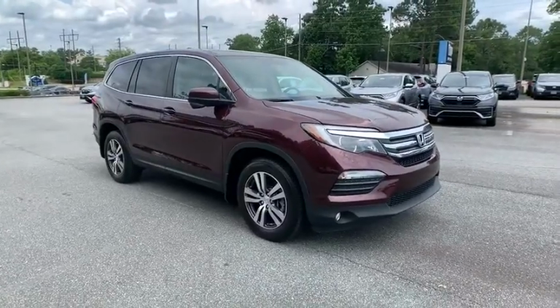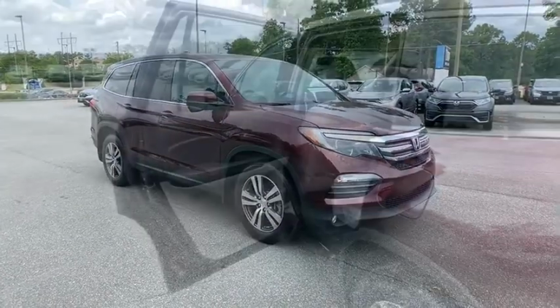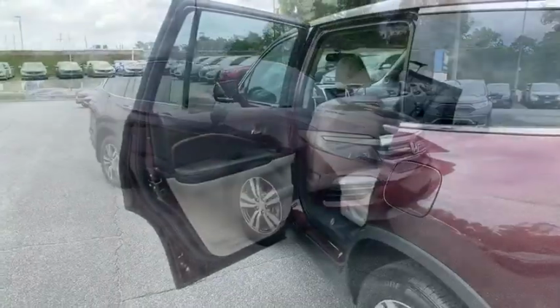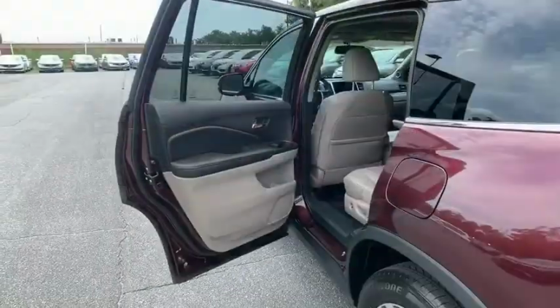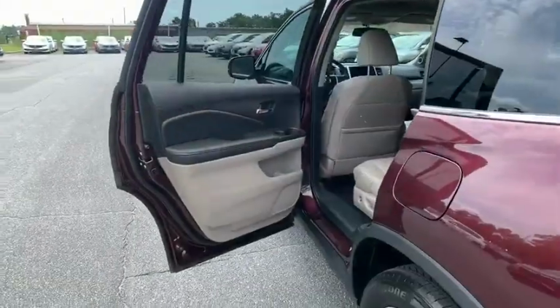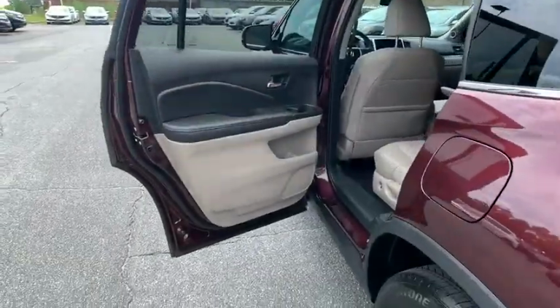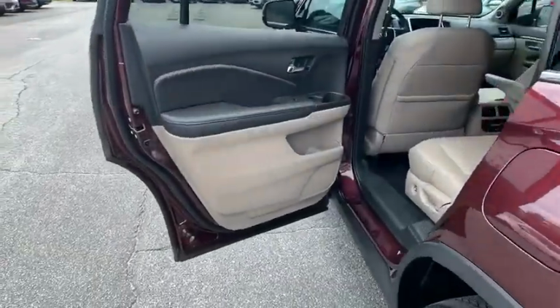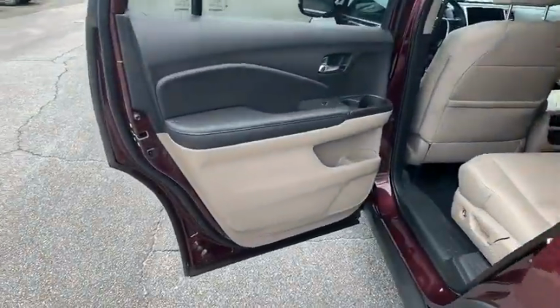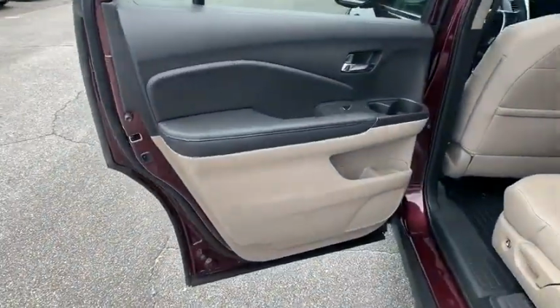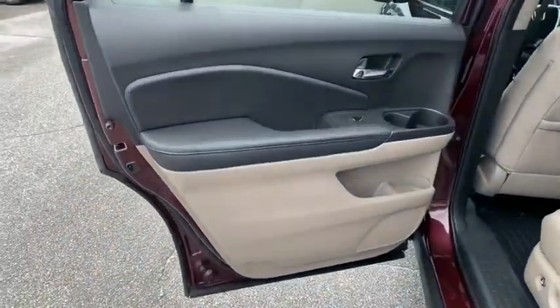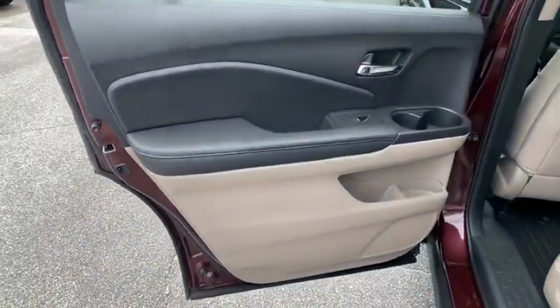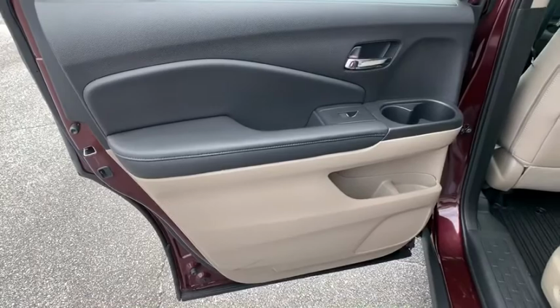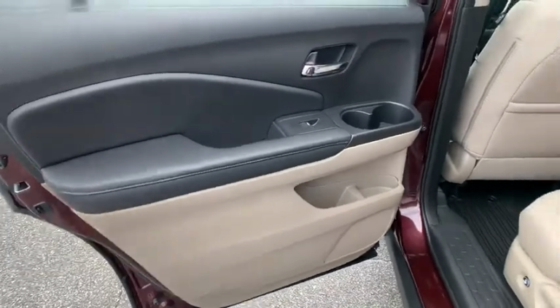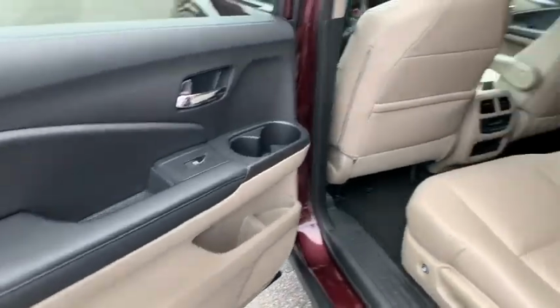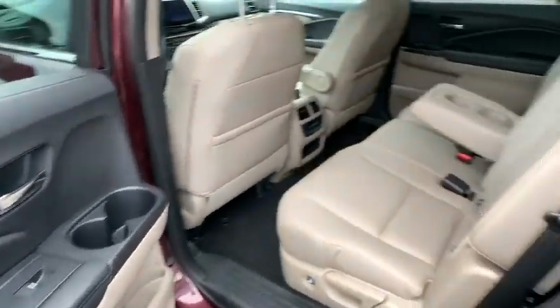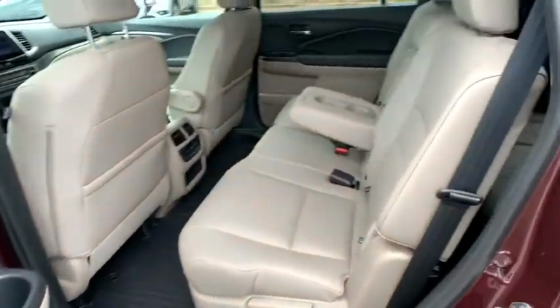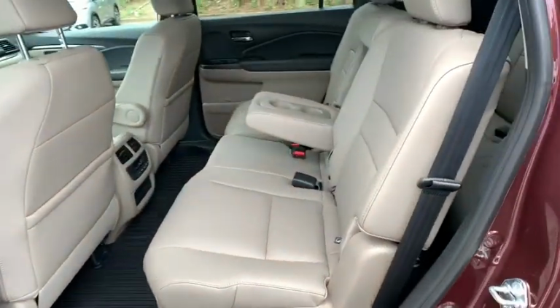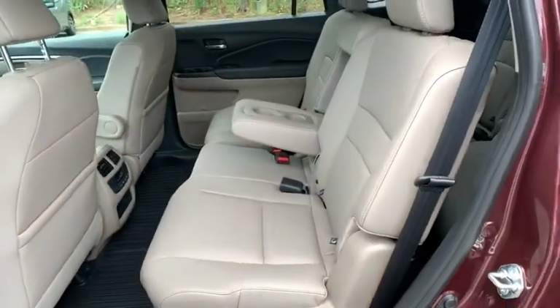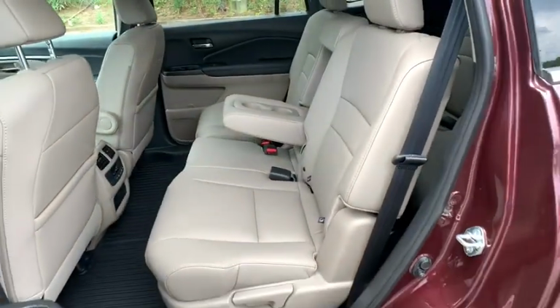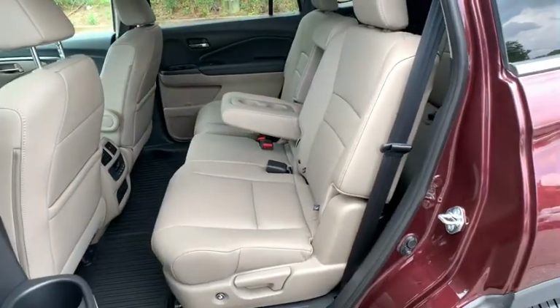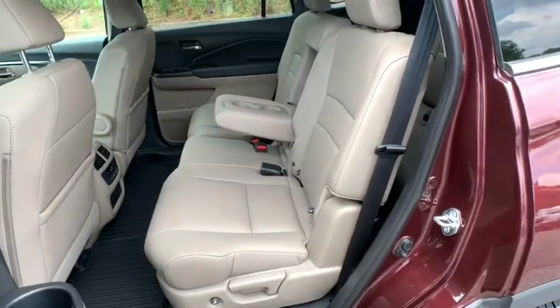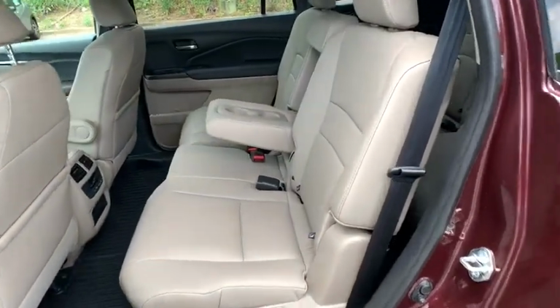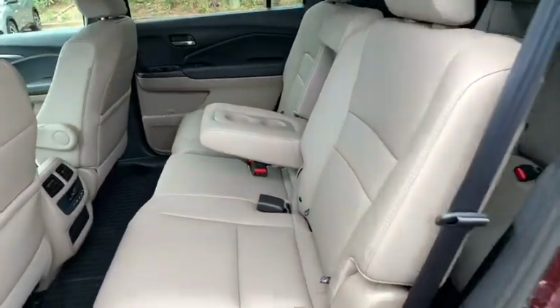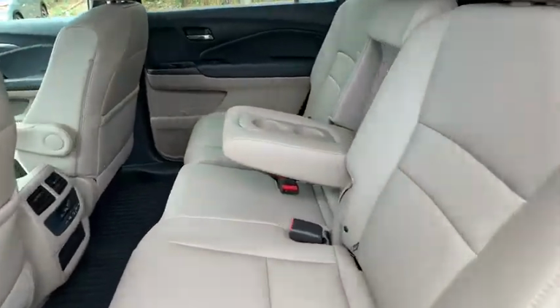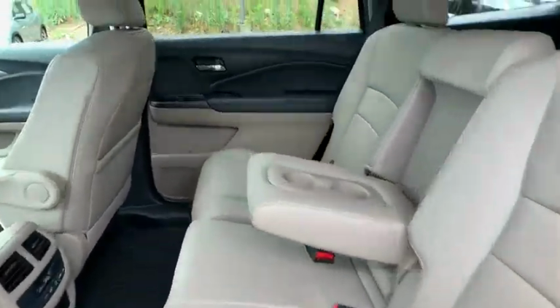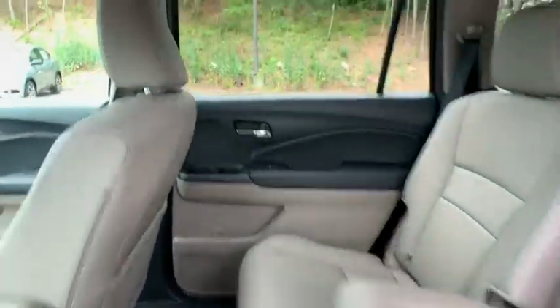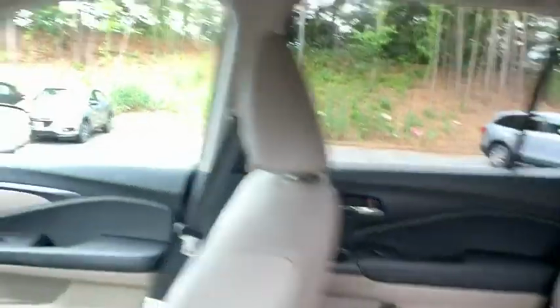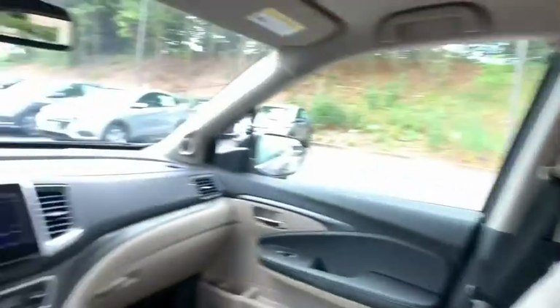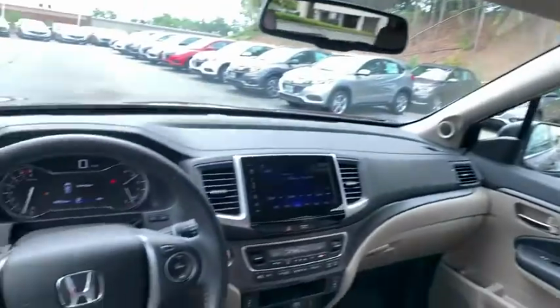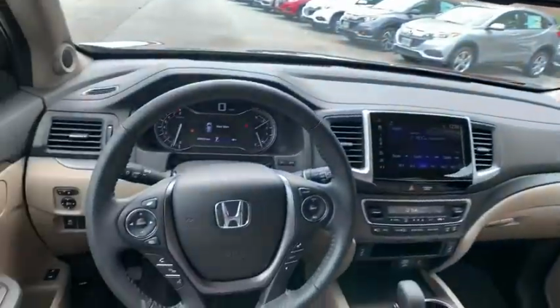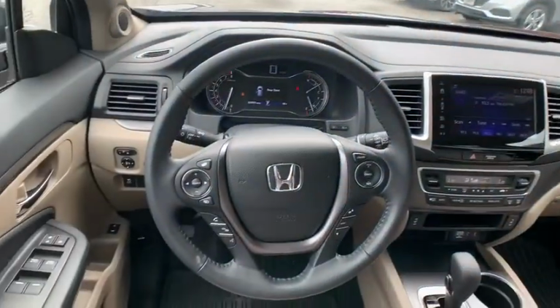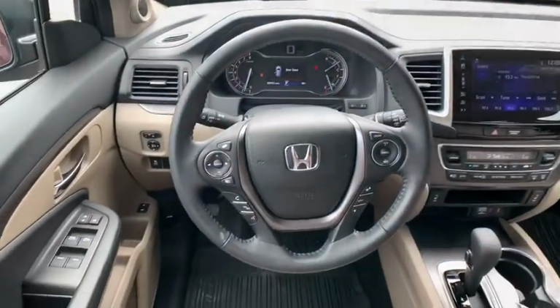Remote engine start. Bluetooth. Leather wrapped steering wheel. Power steering. Adjustable steering wheel. Keyless start. Floor mats. Auto dimming rear view mirror. Cruise control.